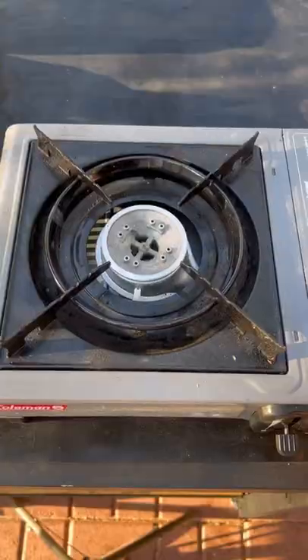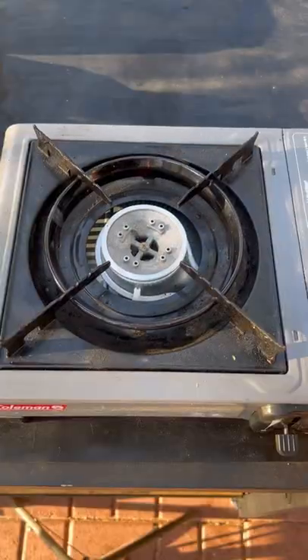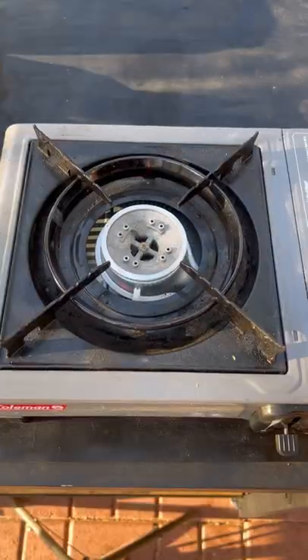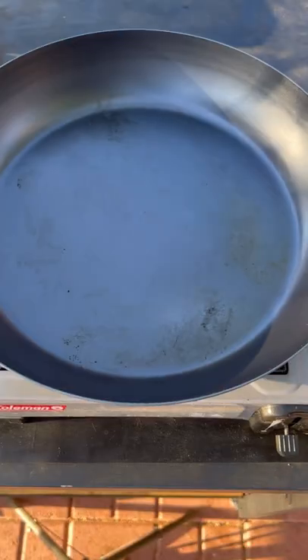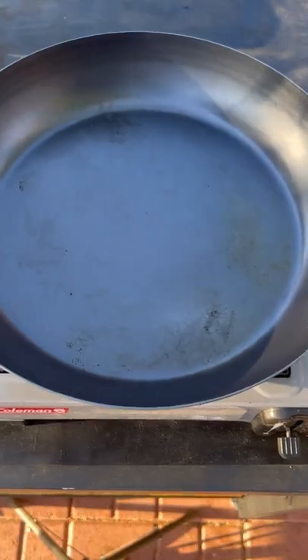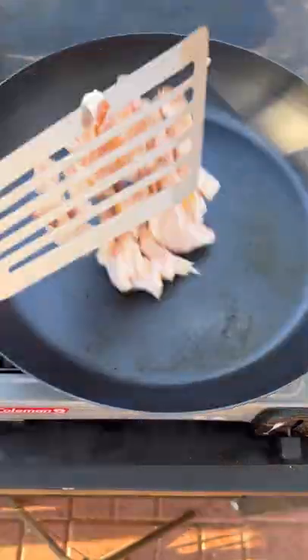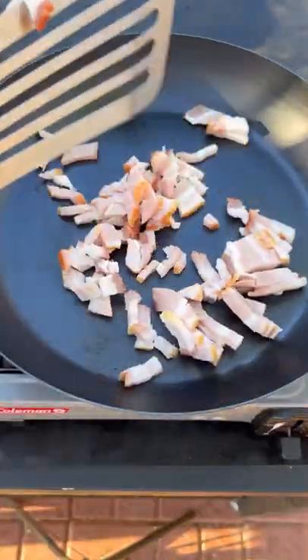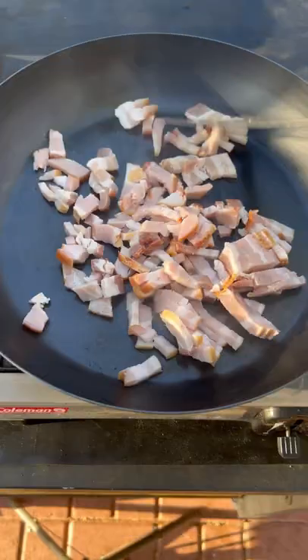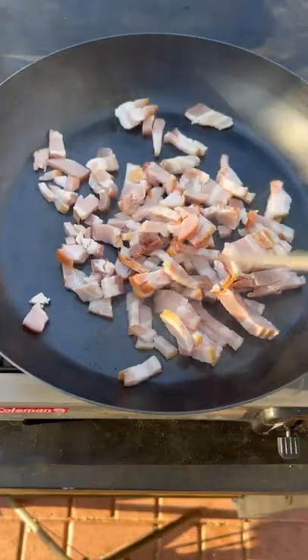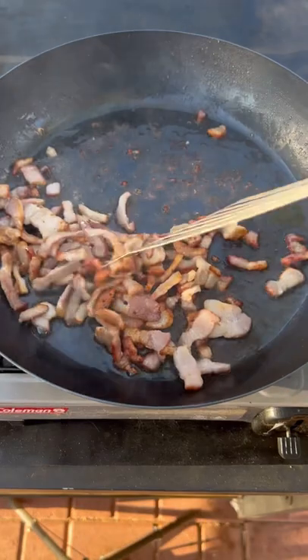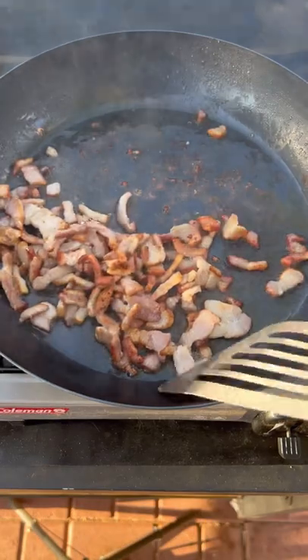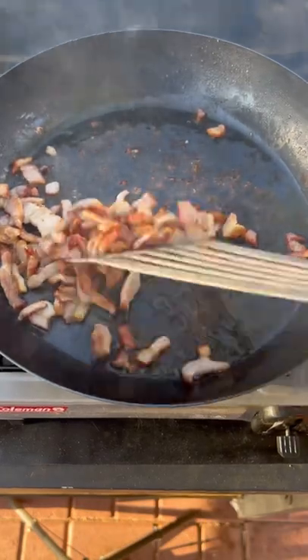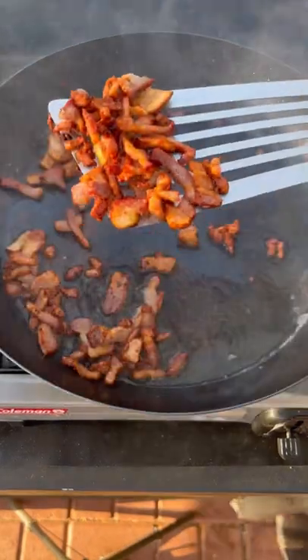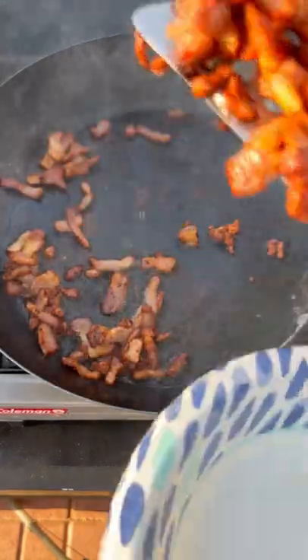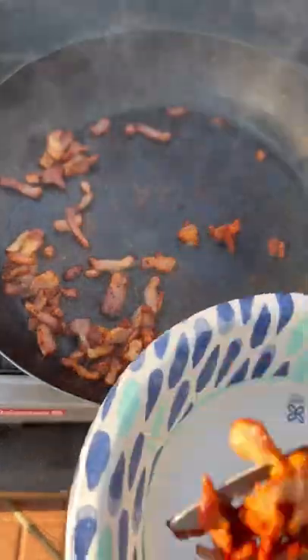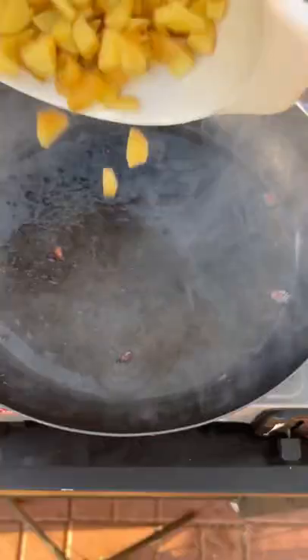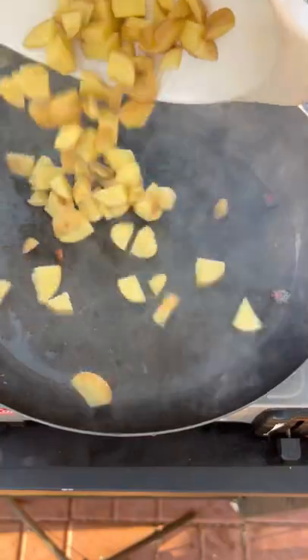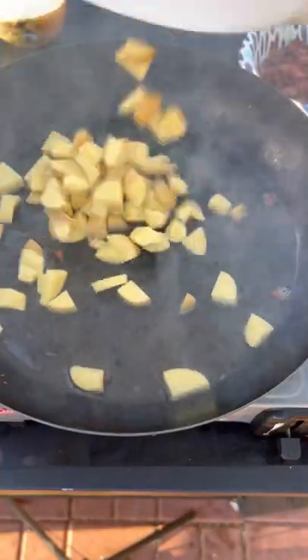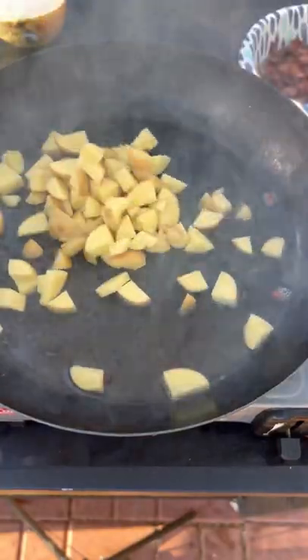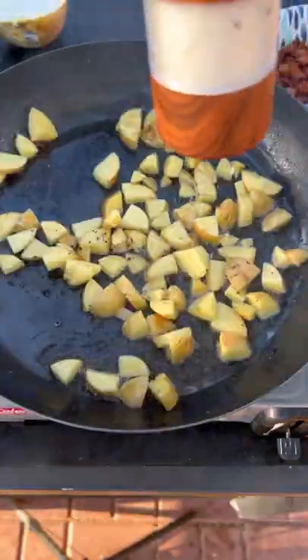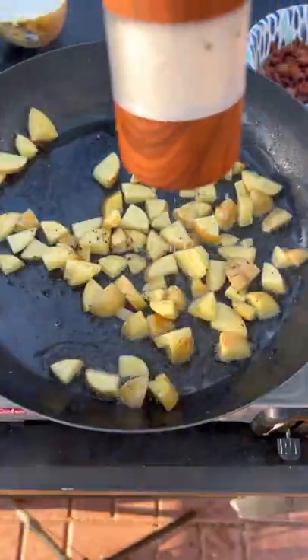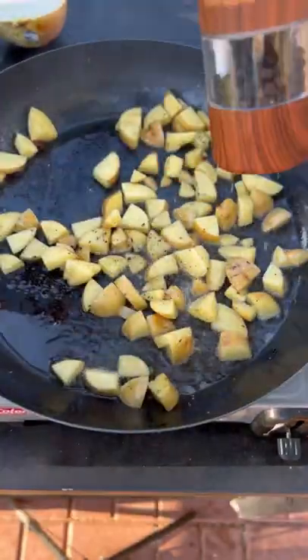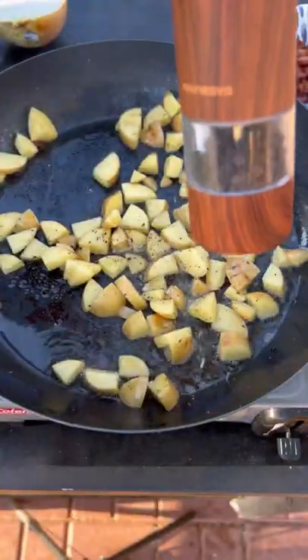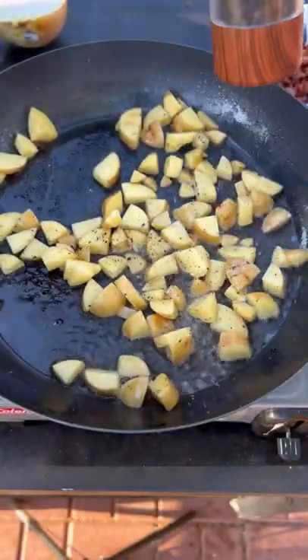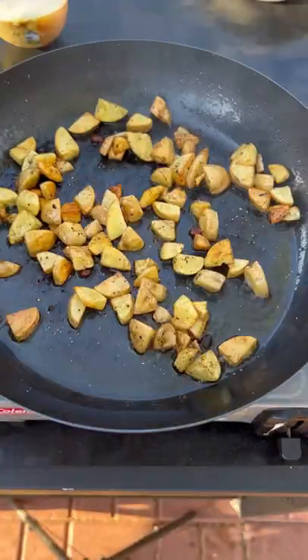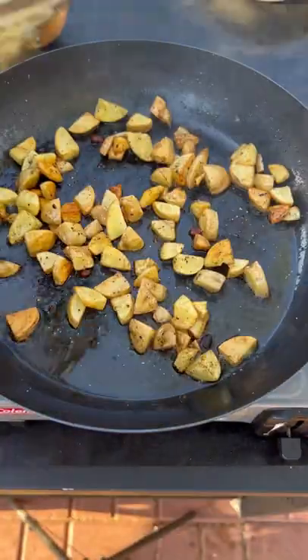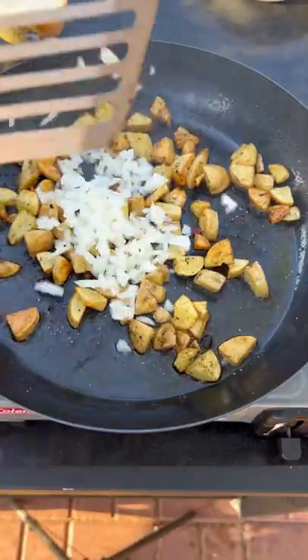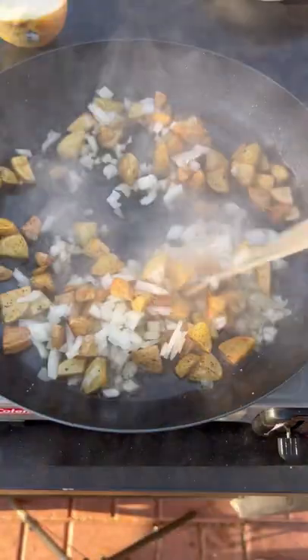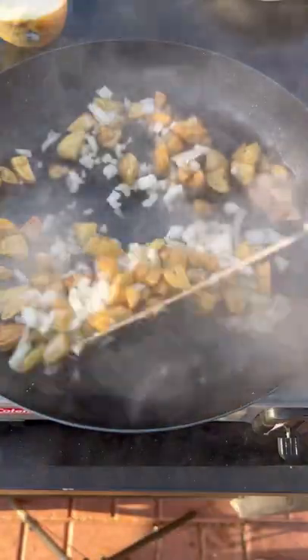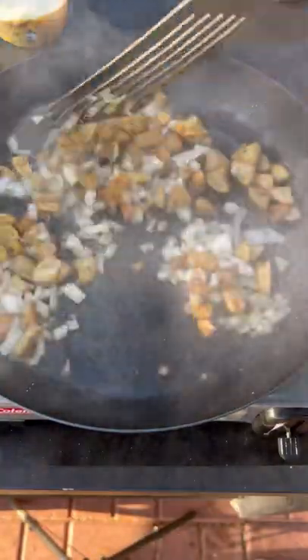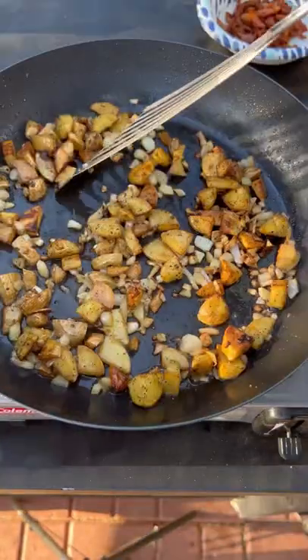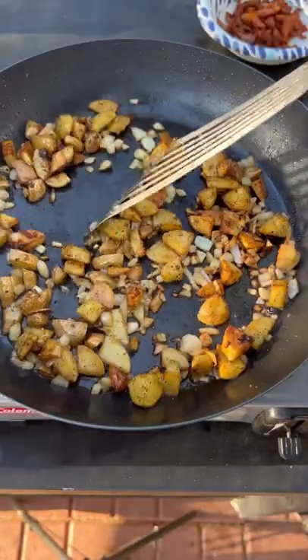Now on a skillet, throw in your bacon first. Once it gets nice and rendered out, remove it. Potatoes go in. Once those get nice and tender, throw in your onion.